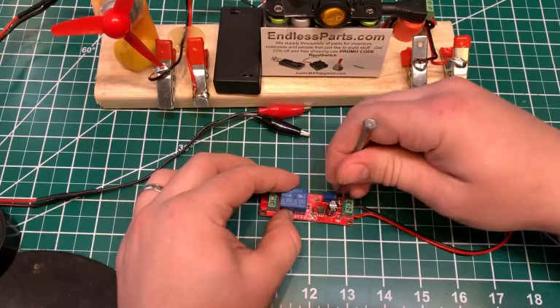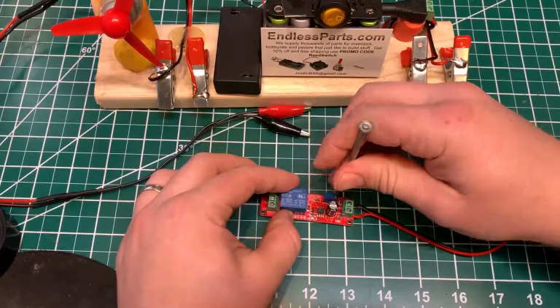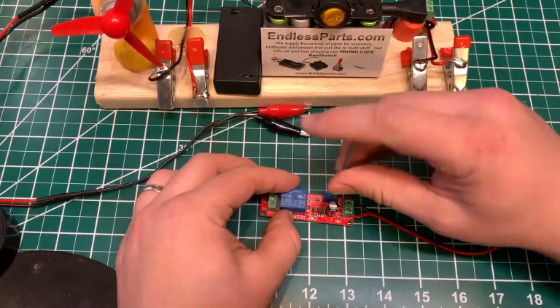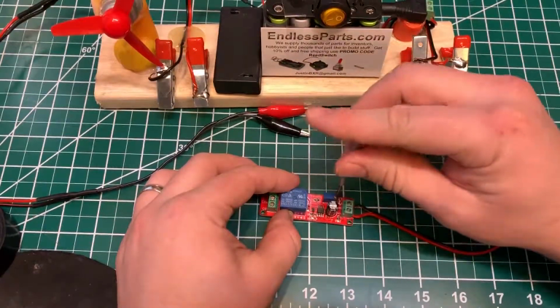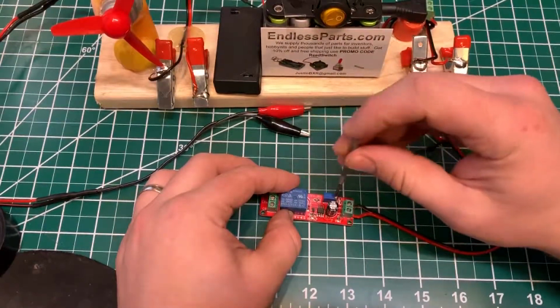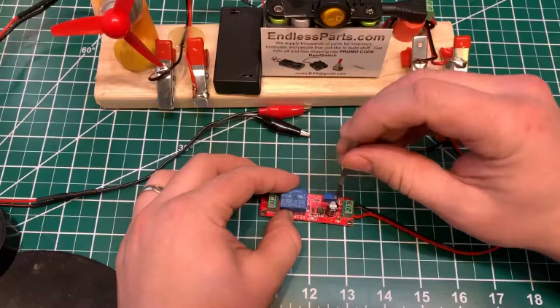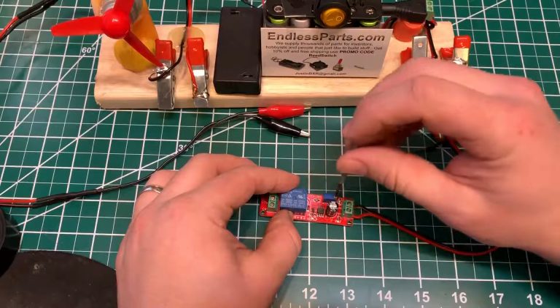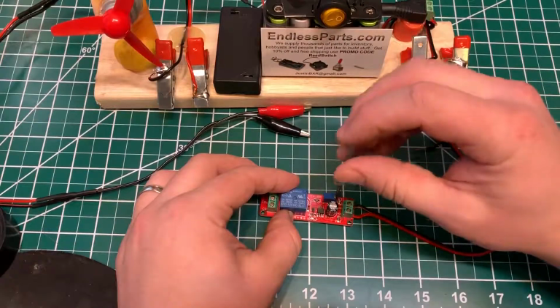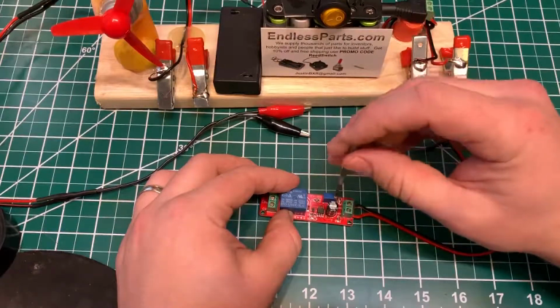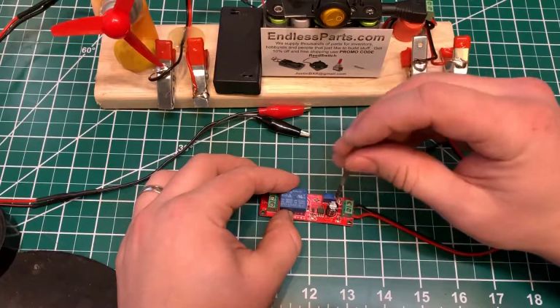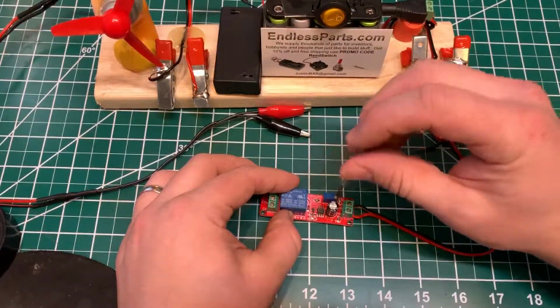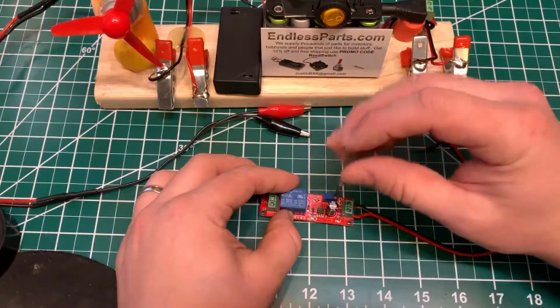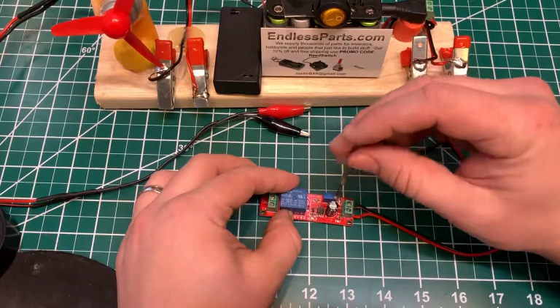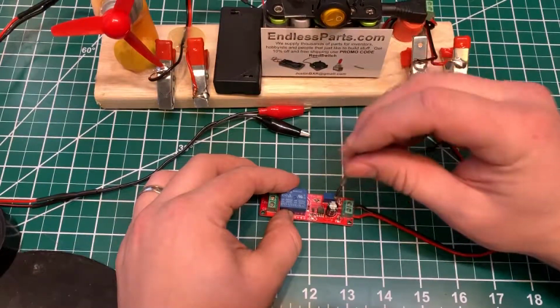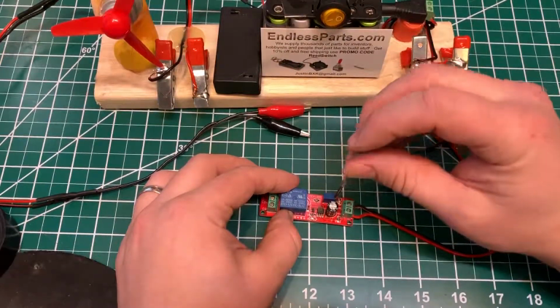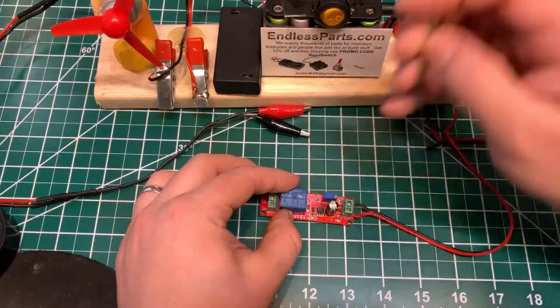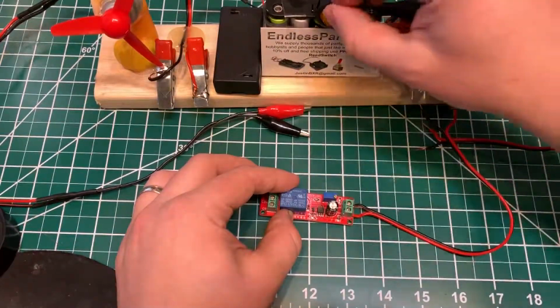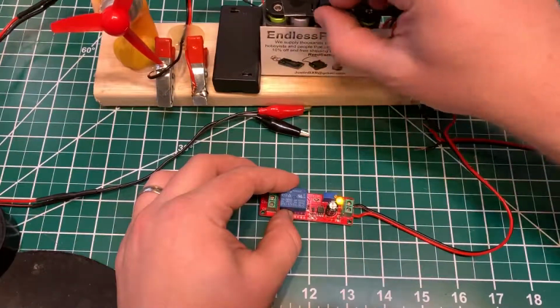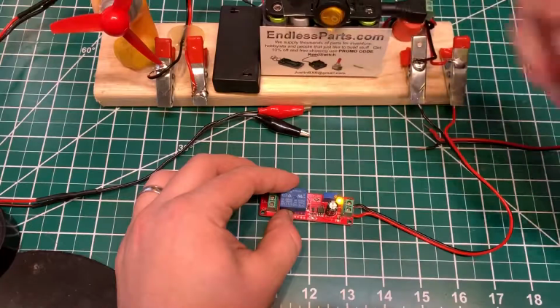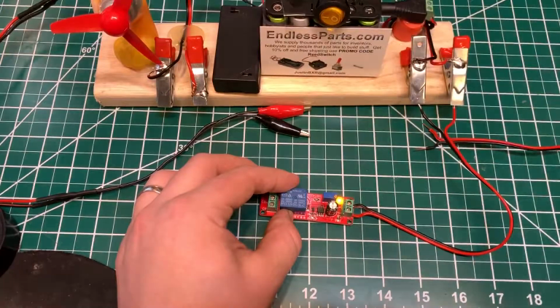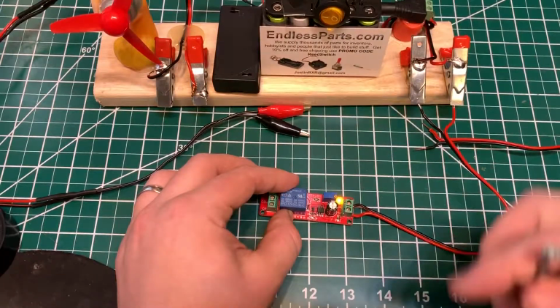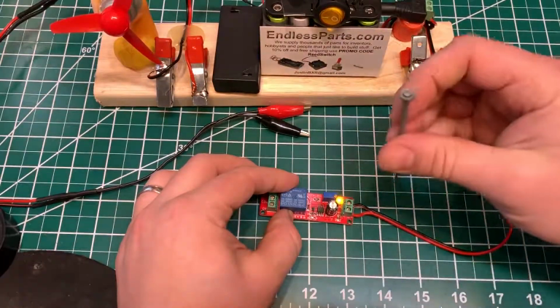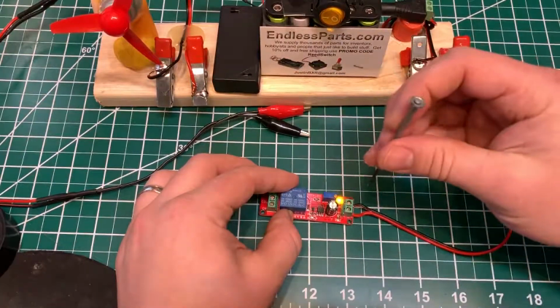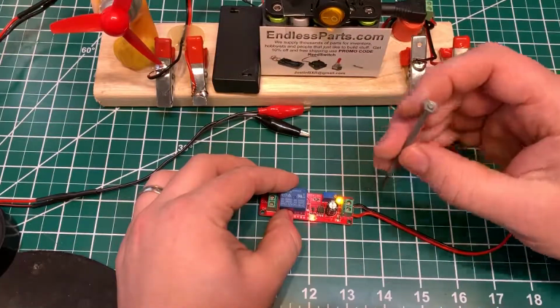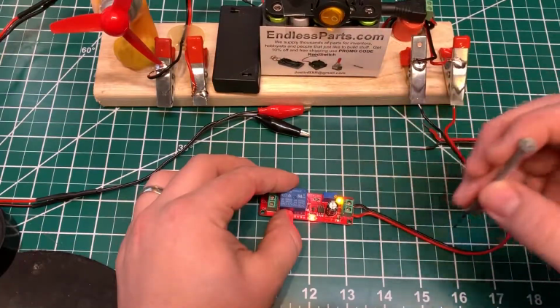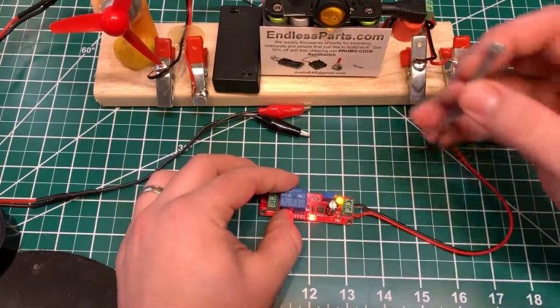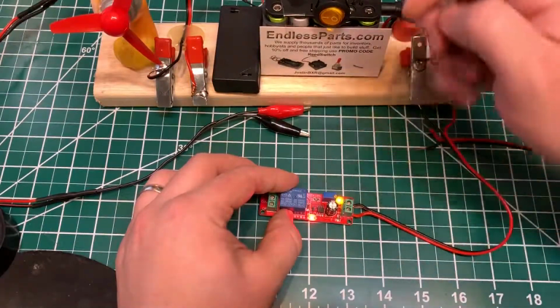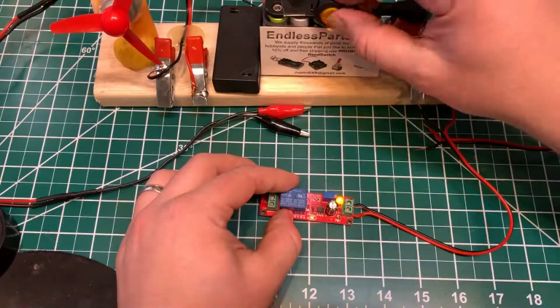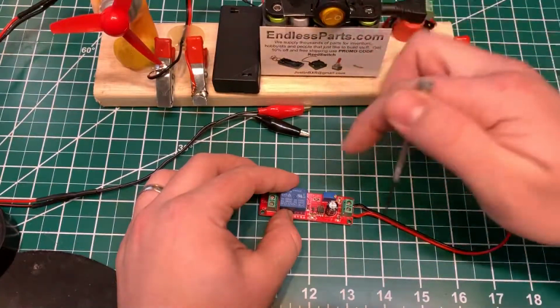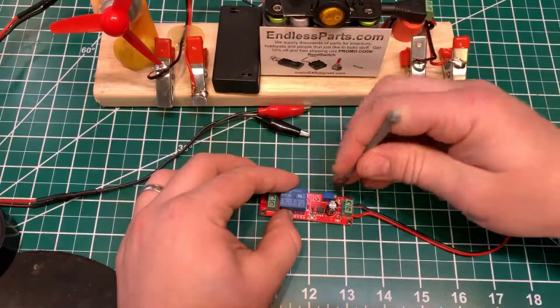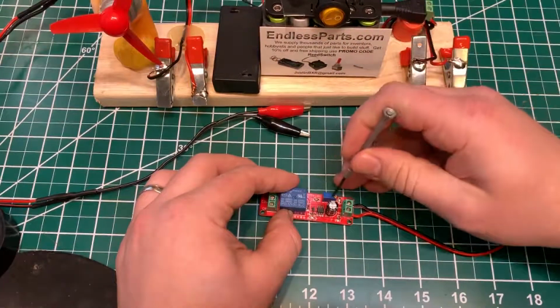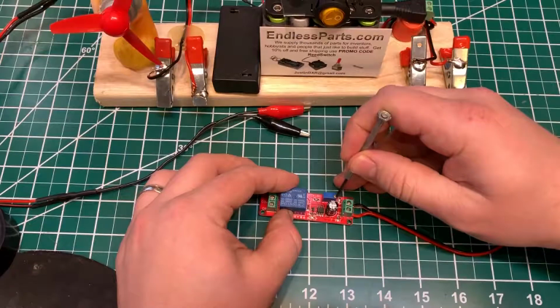If I spin this little knob here, it will change the delay. So it looks like spinning it counterclockwise sped it up.